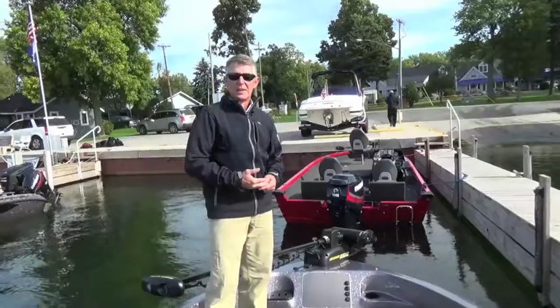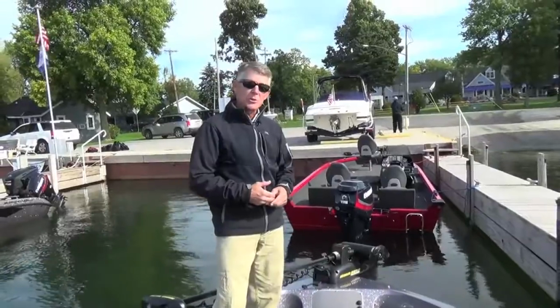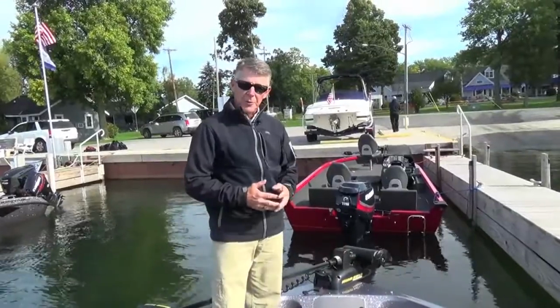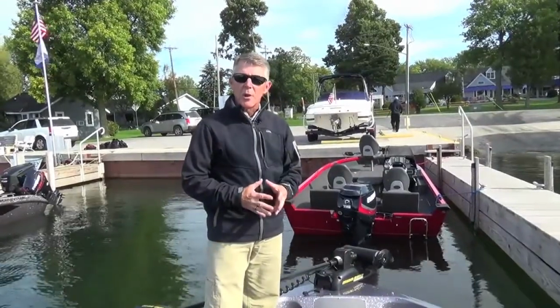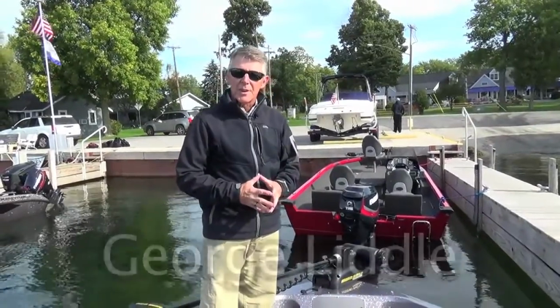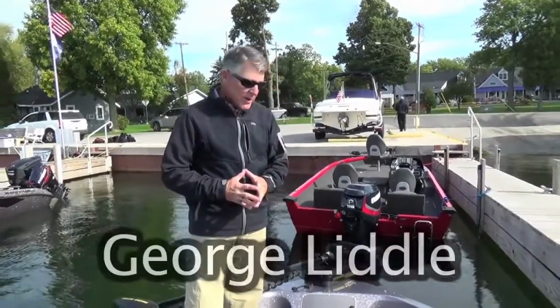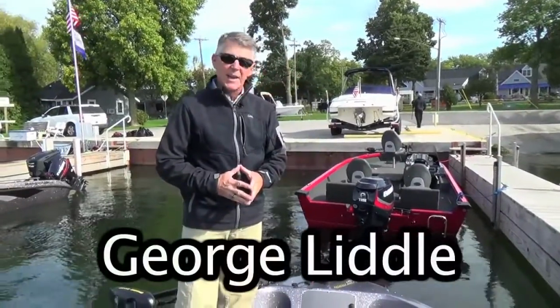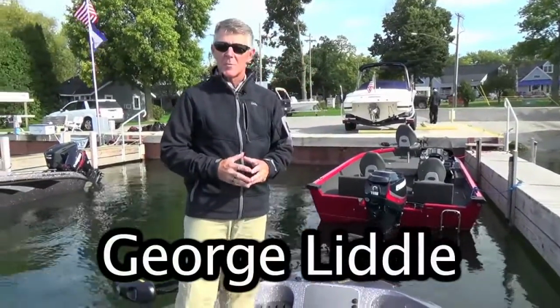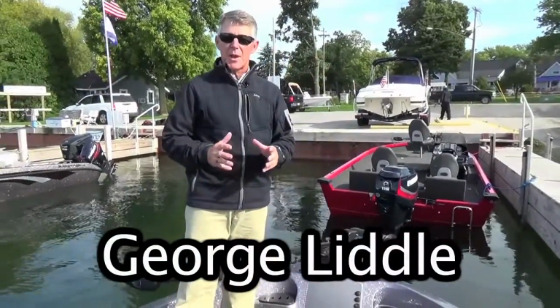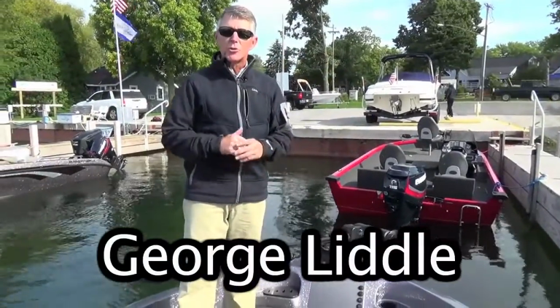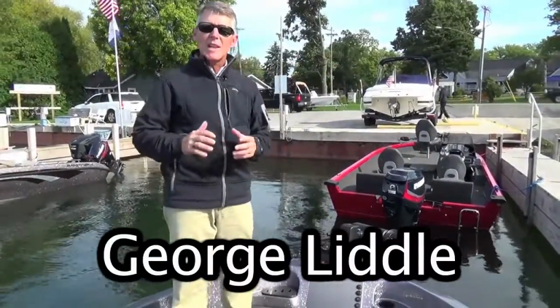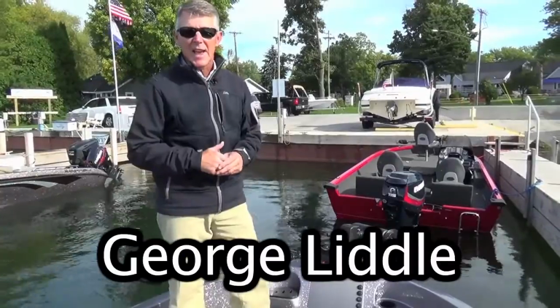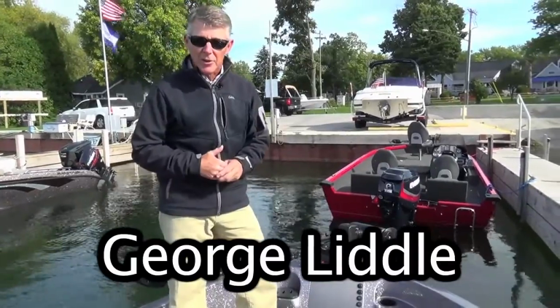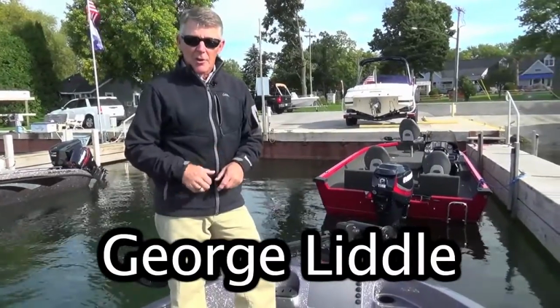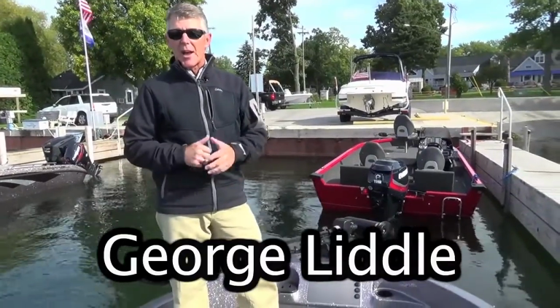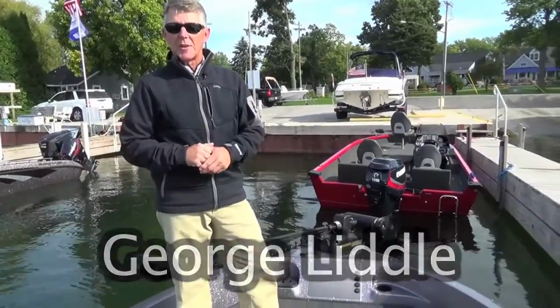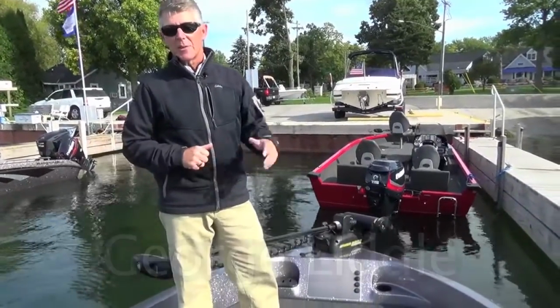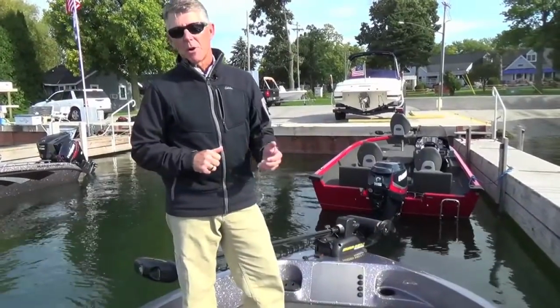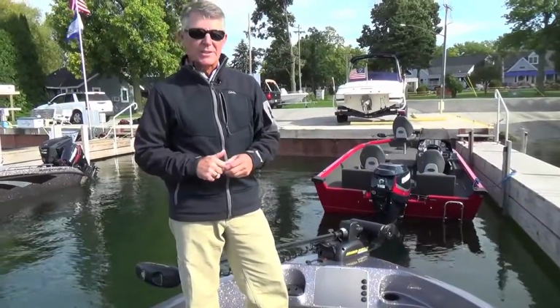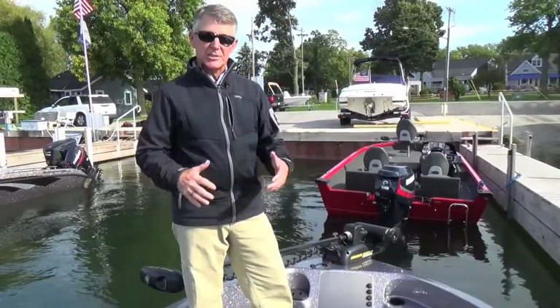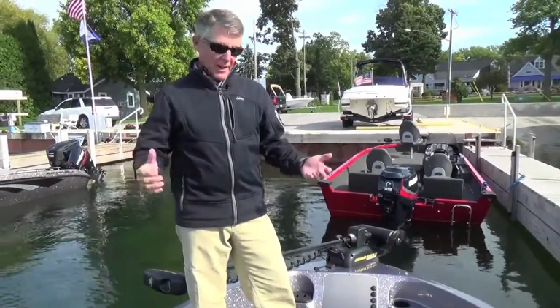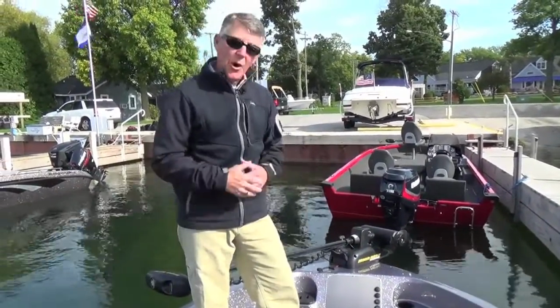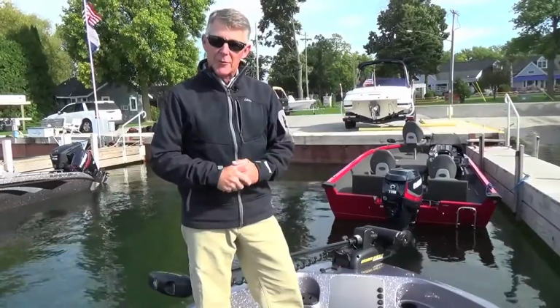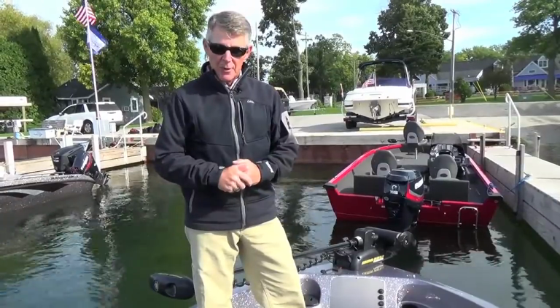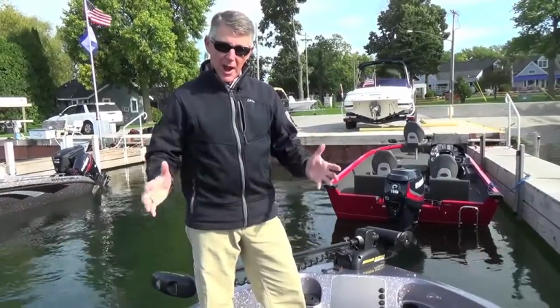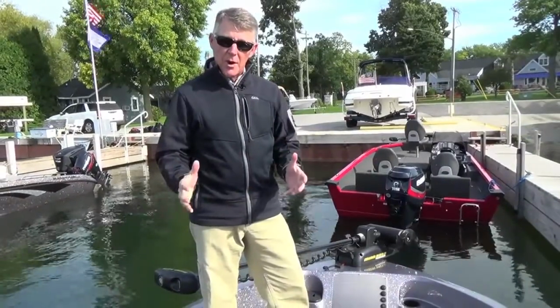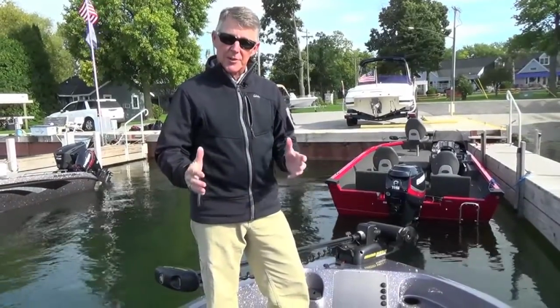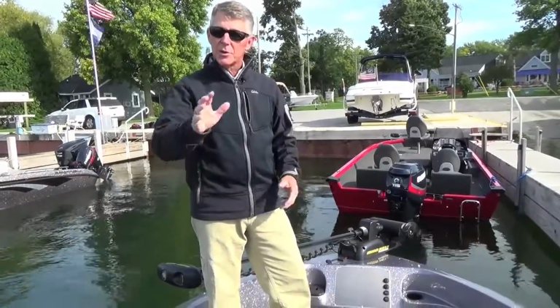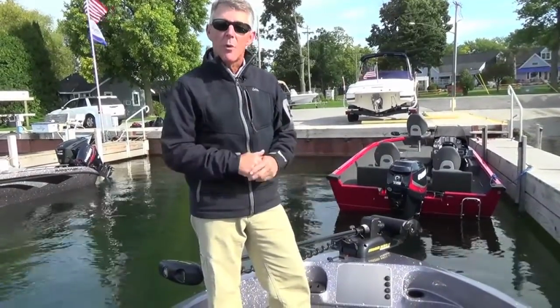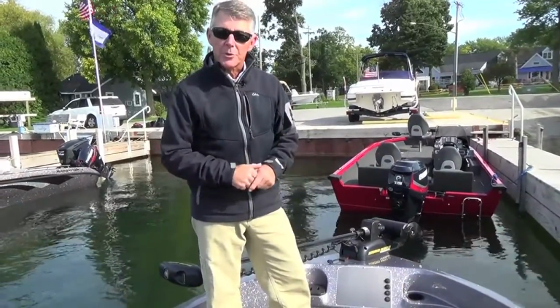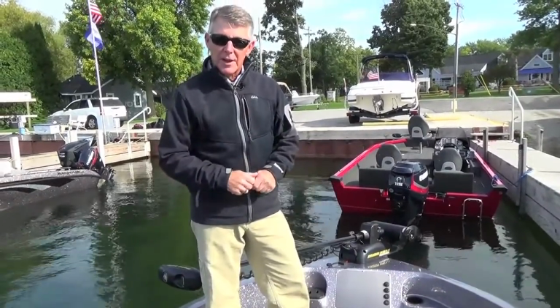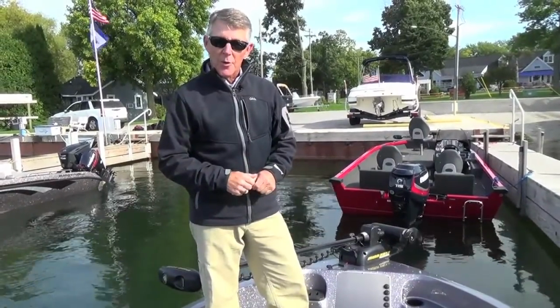Hi, I'm George Little with Ranger Boat Company, and we're here today to talk about the brand new 2080 Angler for 2015 that Ranger Boat has just brought out. We've got one here on the water and we're going to do a real quick walkthrough for you.